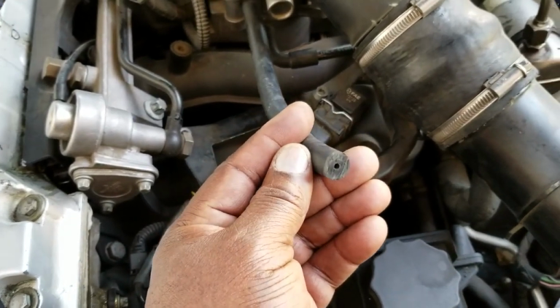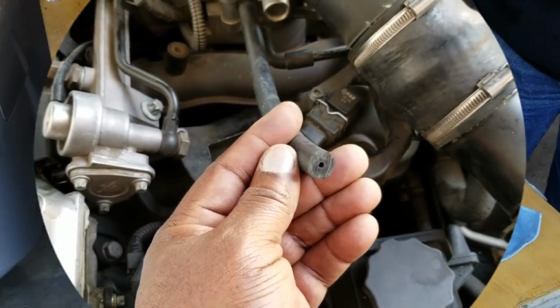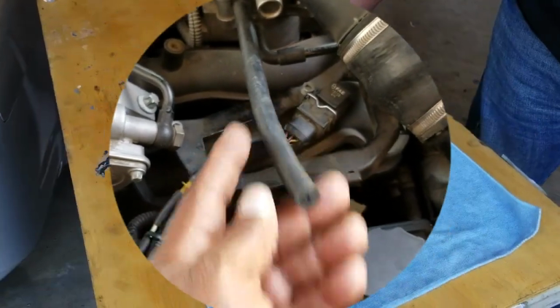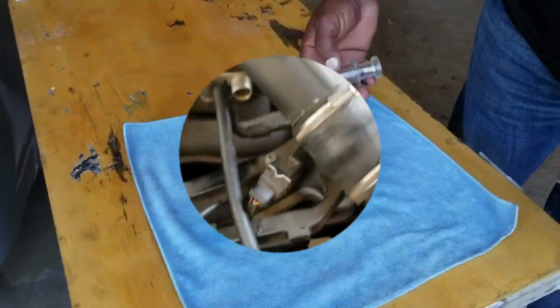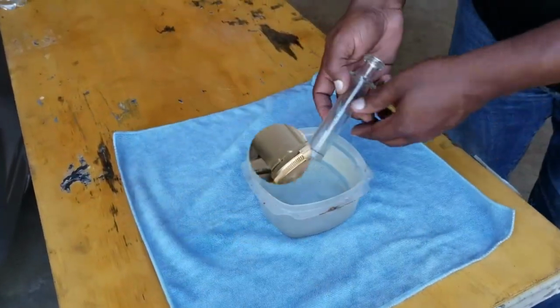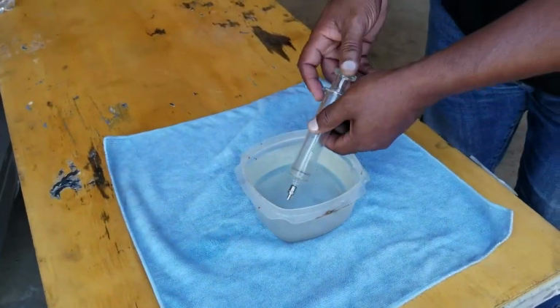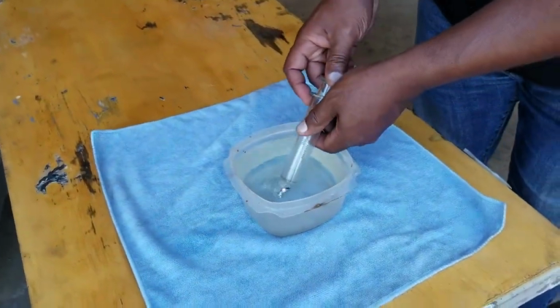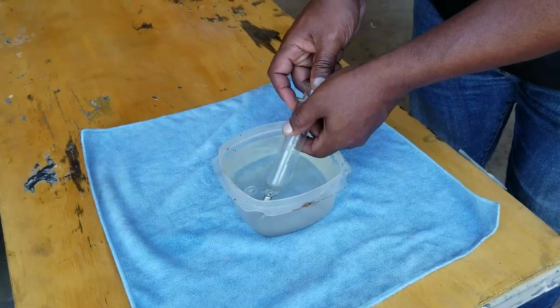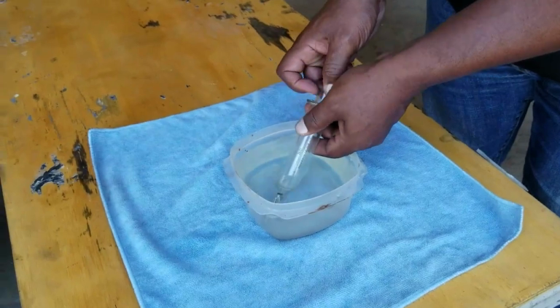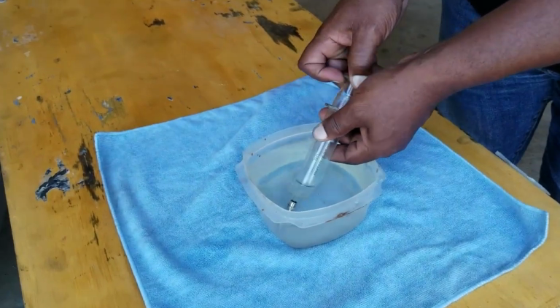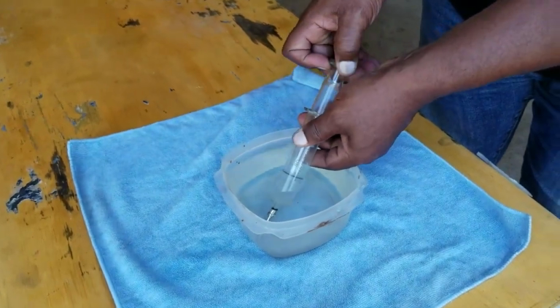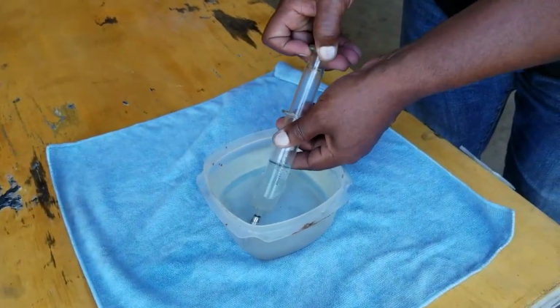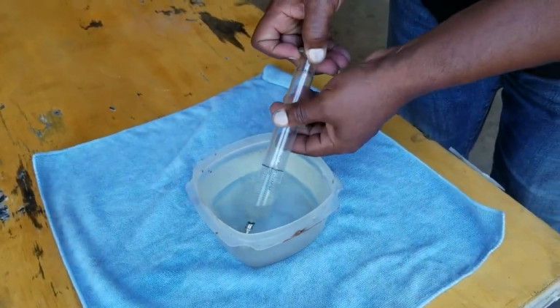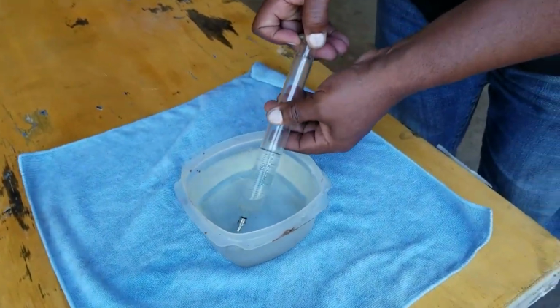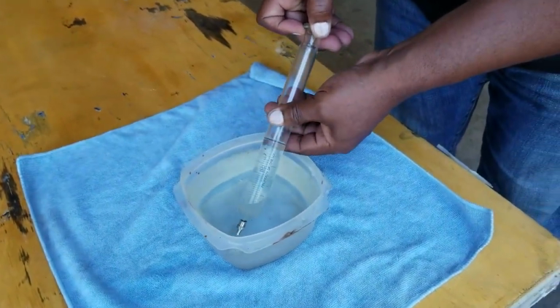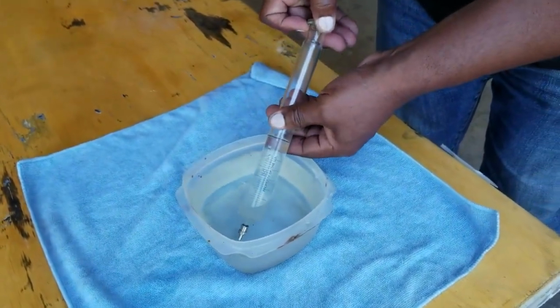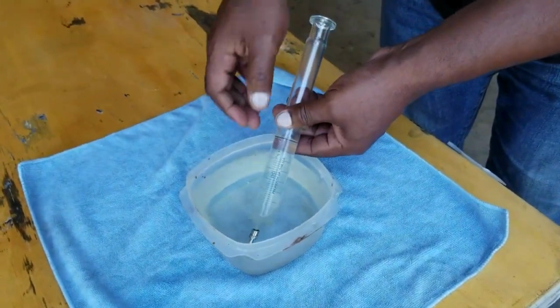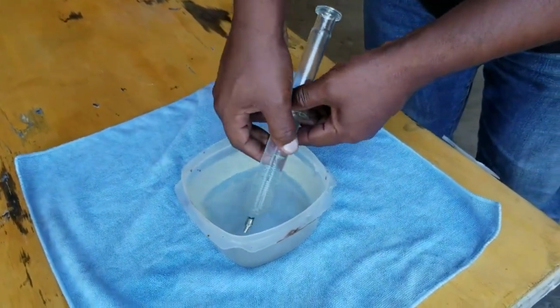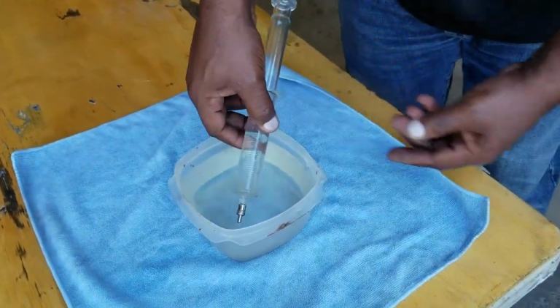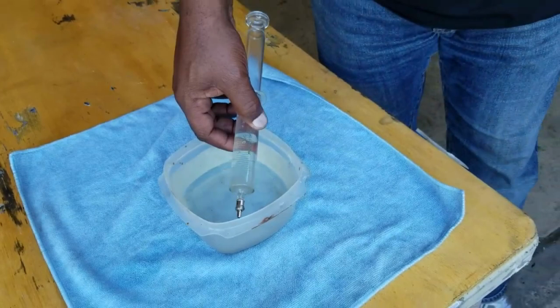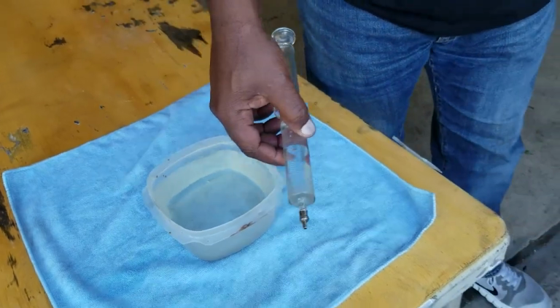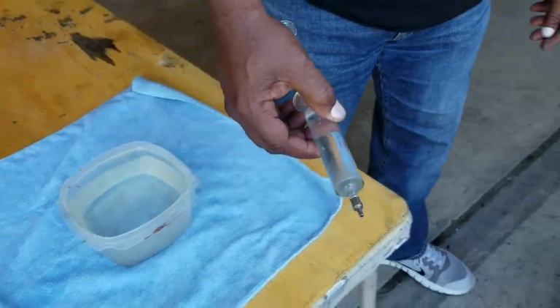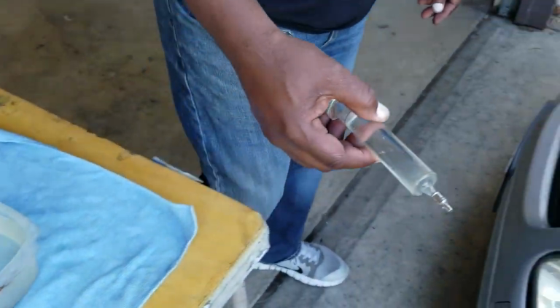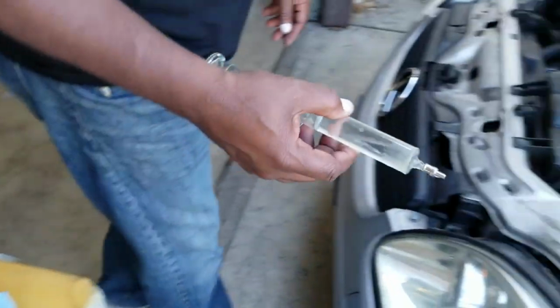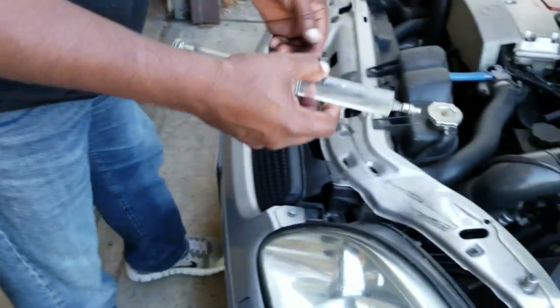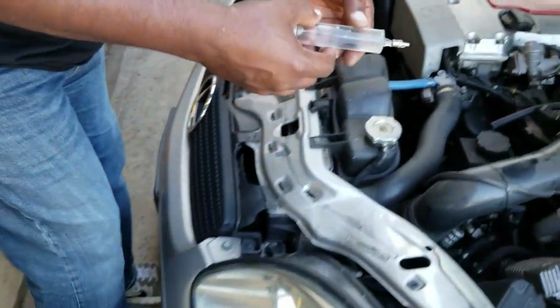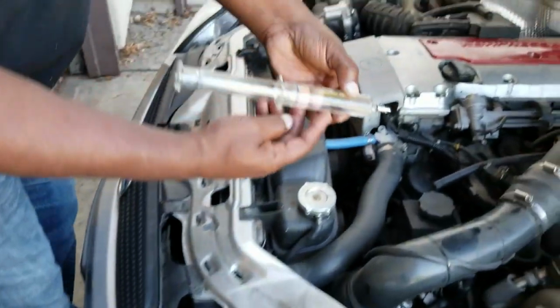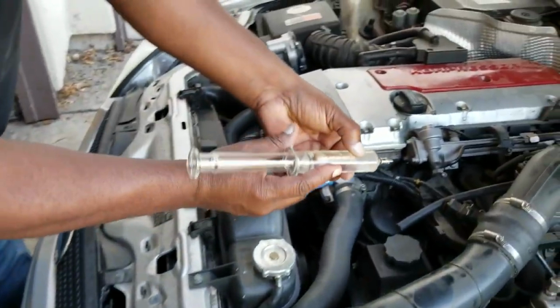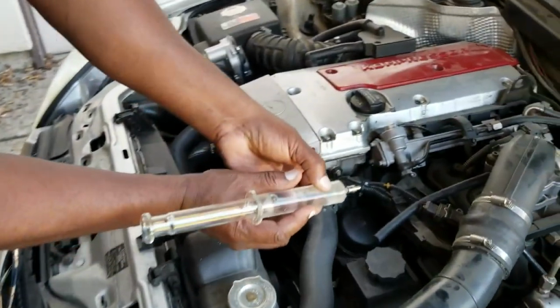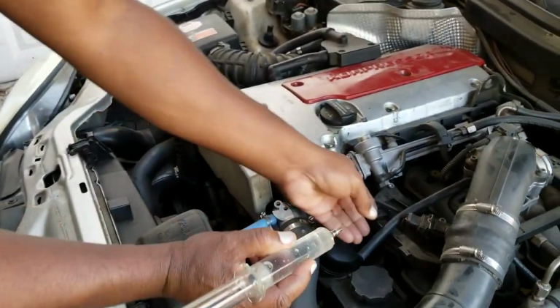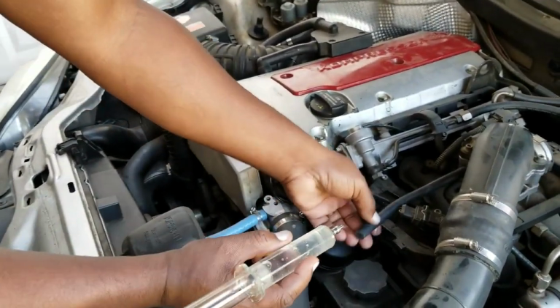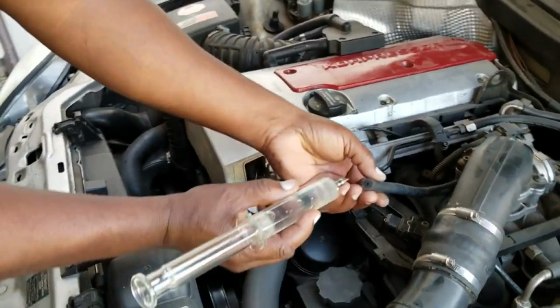Alright guys, so I'm just going to get some water in this syringe here, throw it in like so, and then I'm going to let the intake just suck it in. Kind of cool. Watch this. I'll do four or five of them so you can see it.